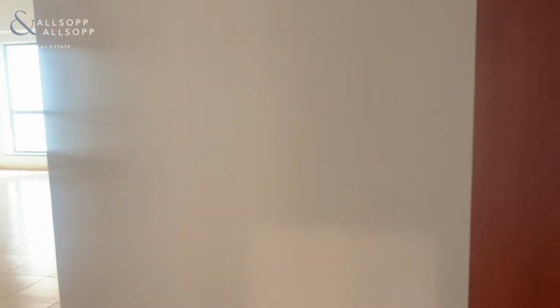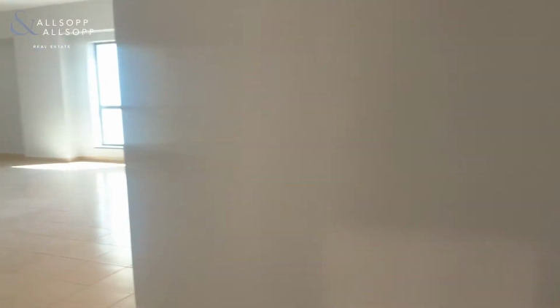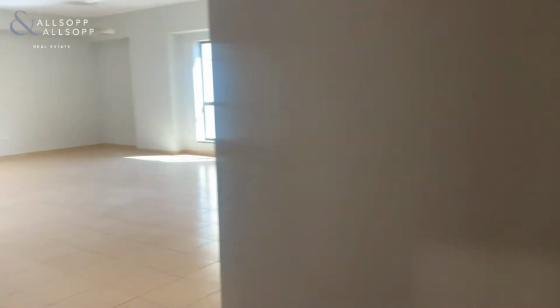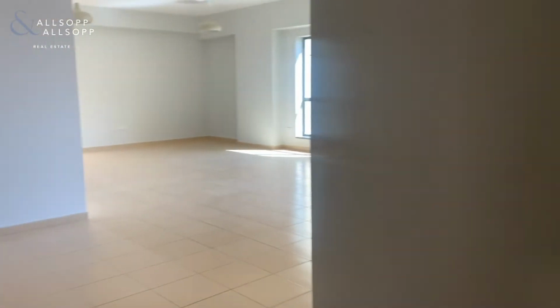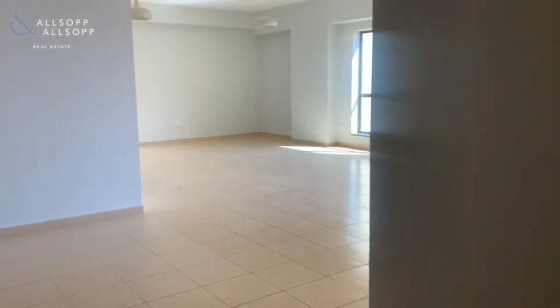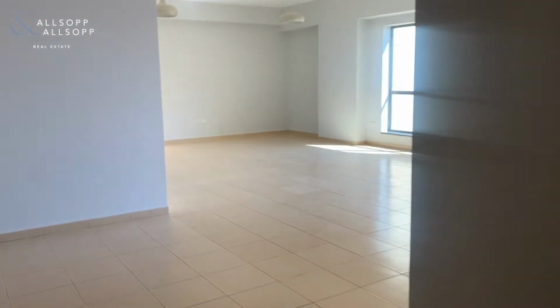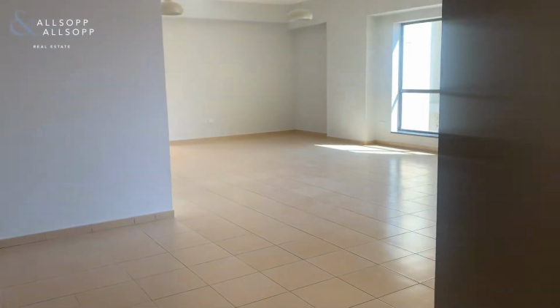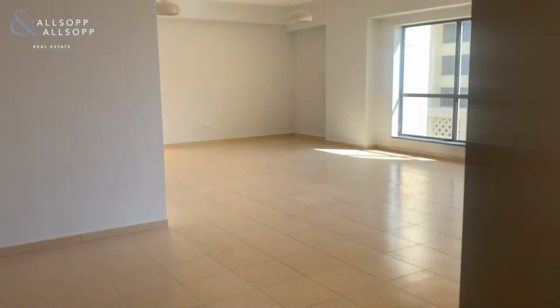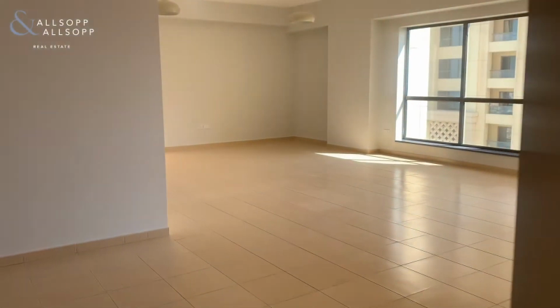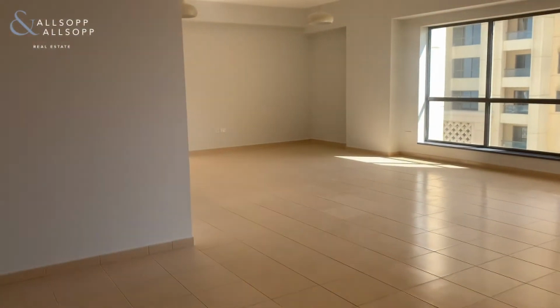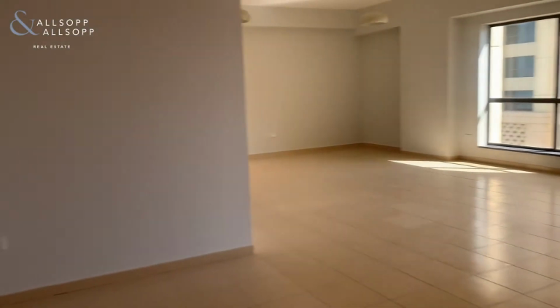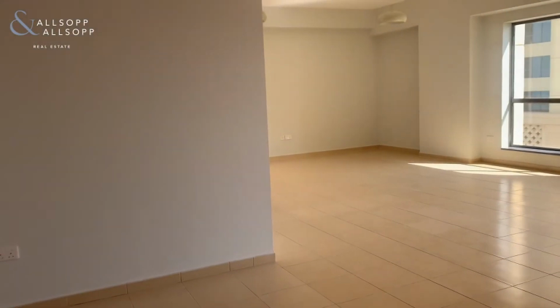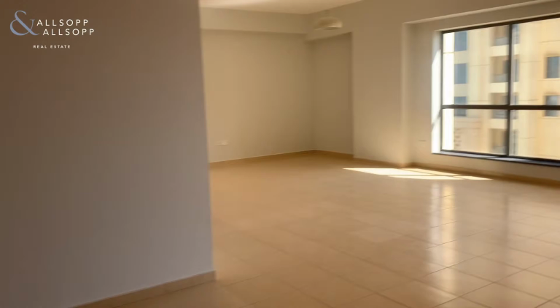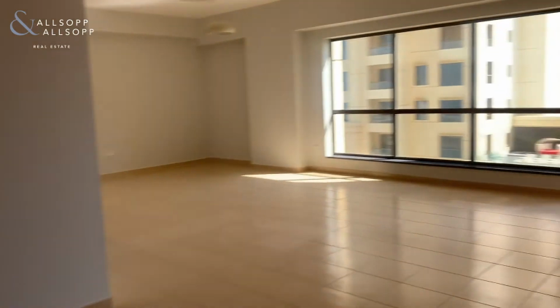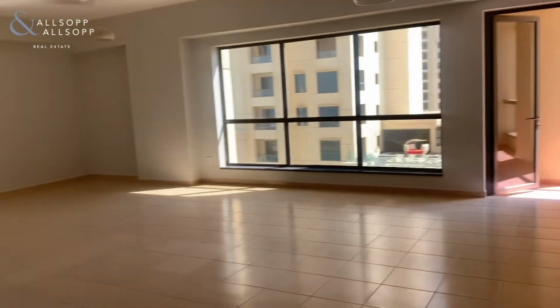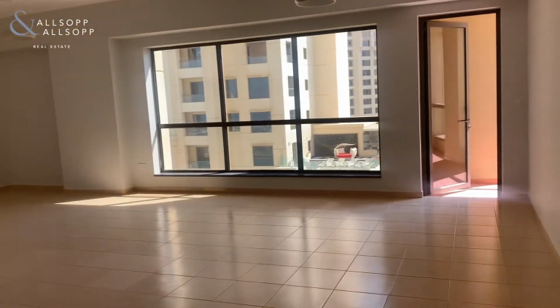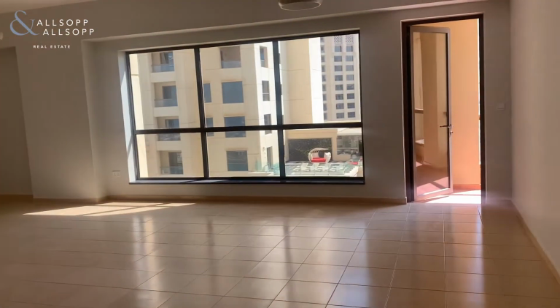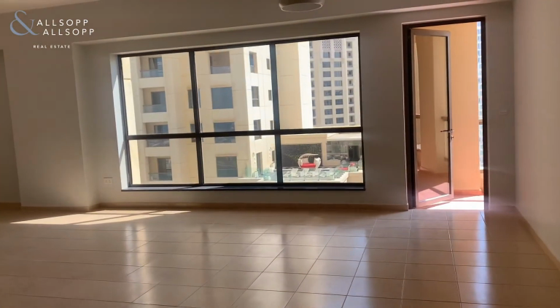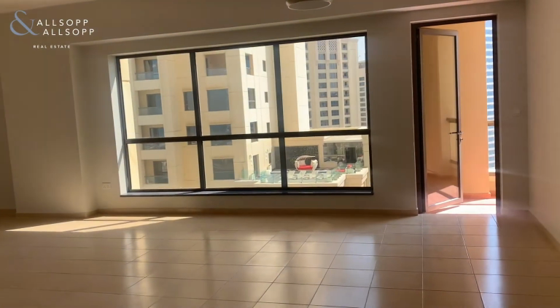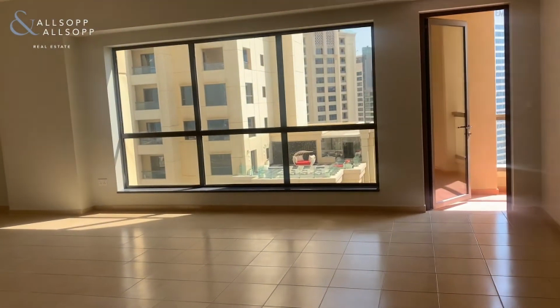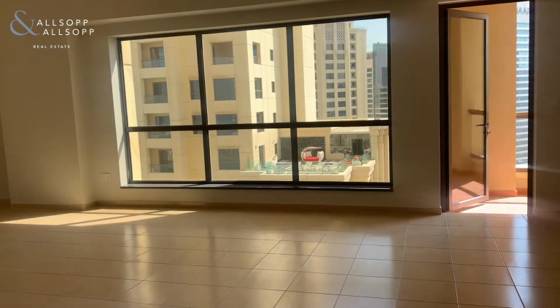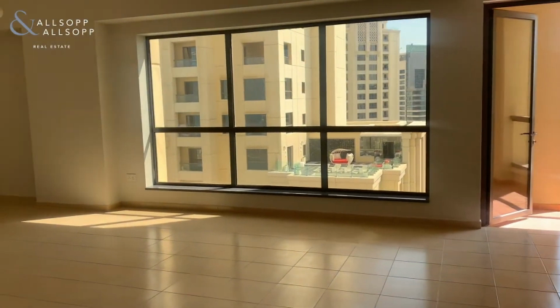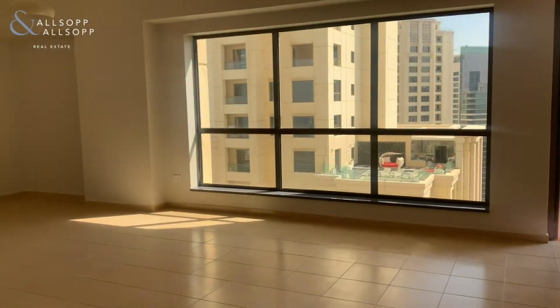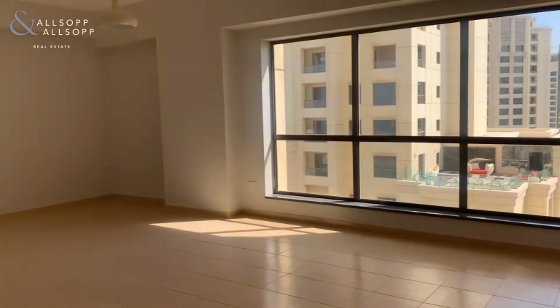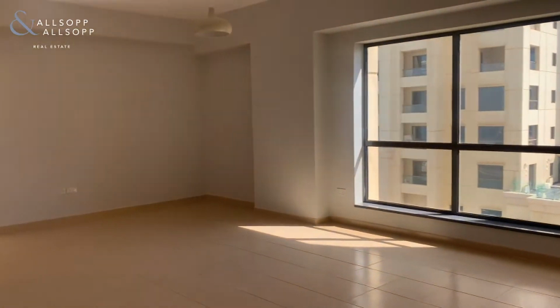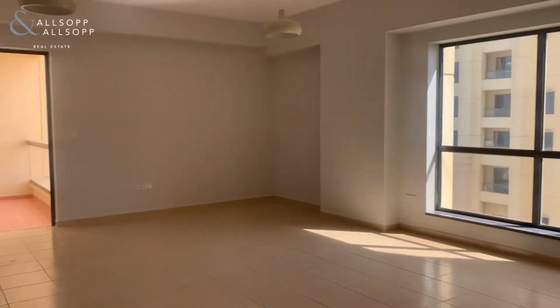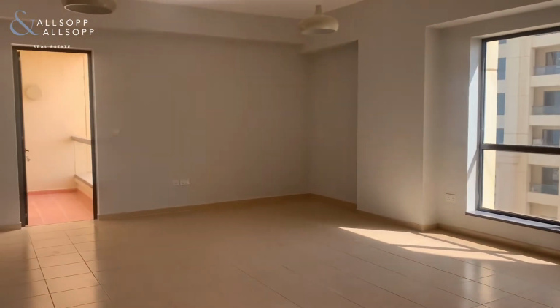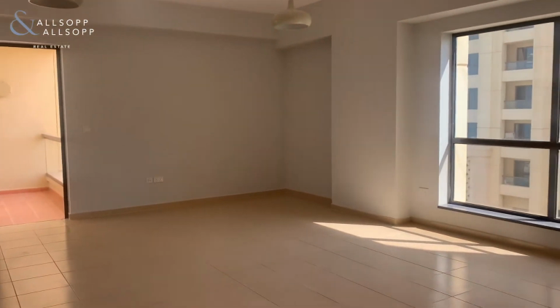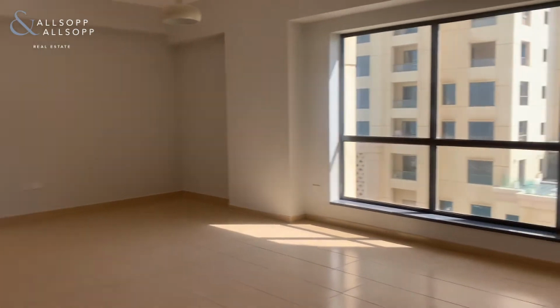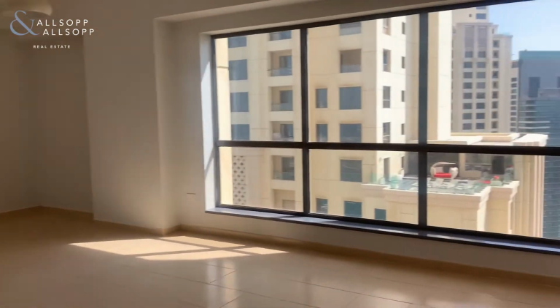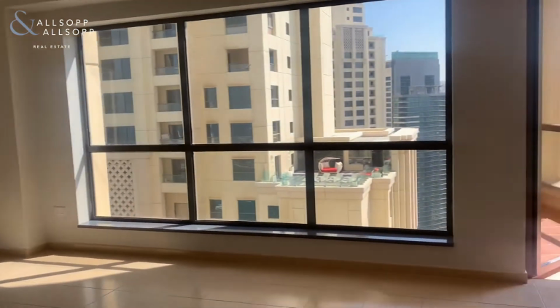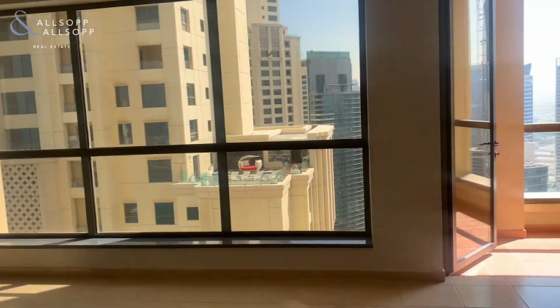Hi, I'm Ellie with Allsop and Allsop. Today I am in Room L5 in JBR in a newly vacant high floor three bedroom plus maids apartment.